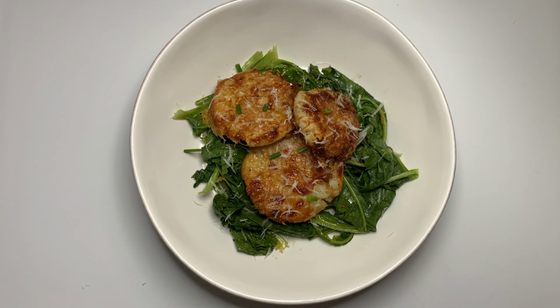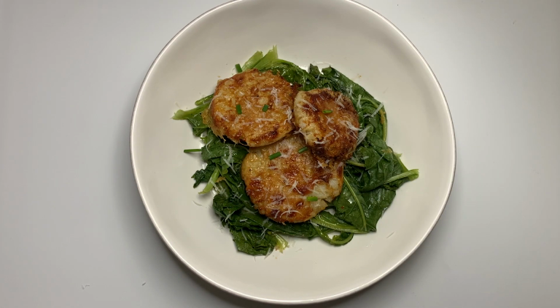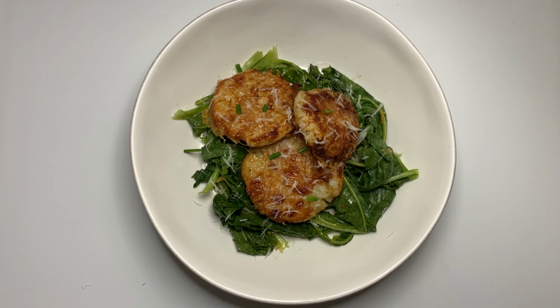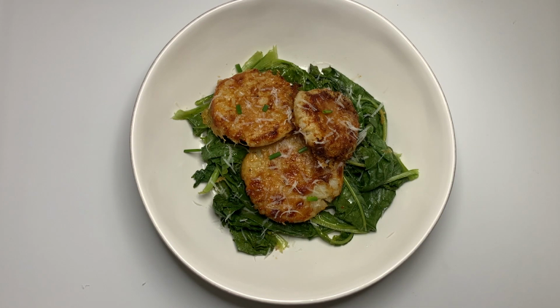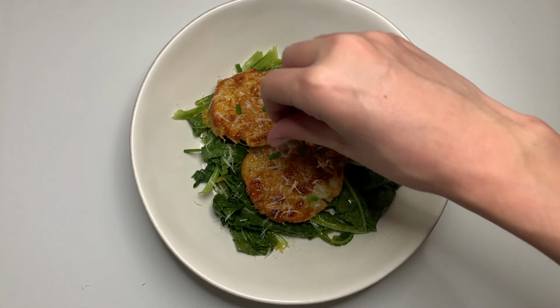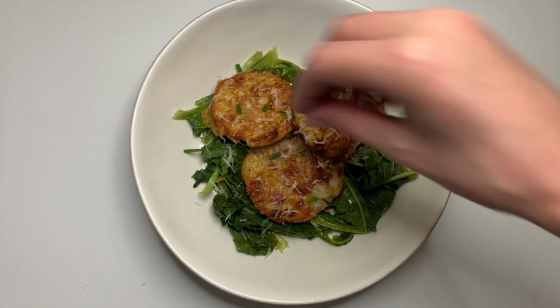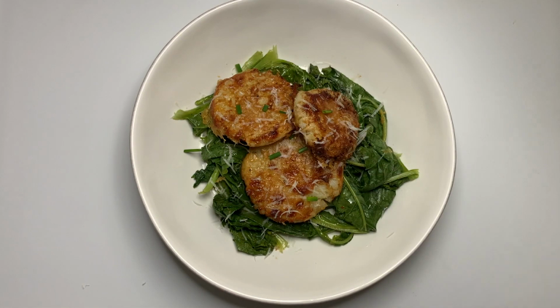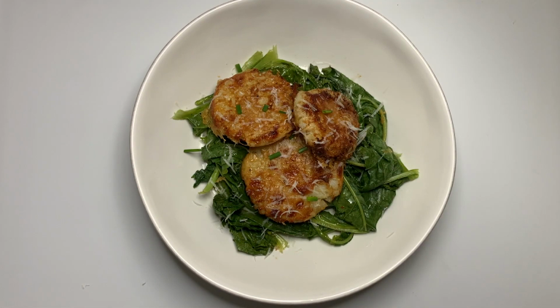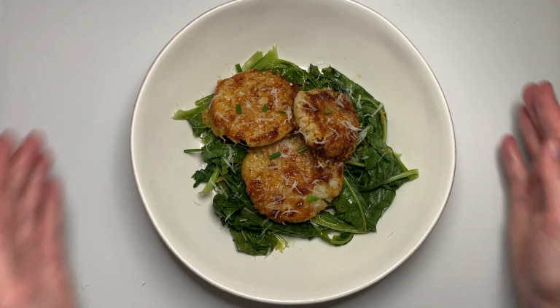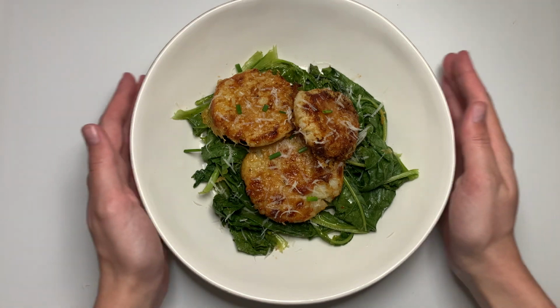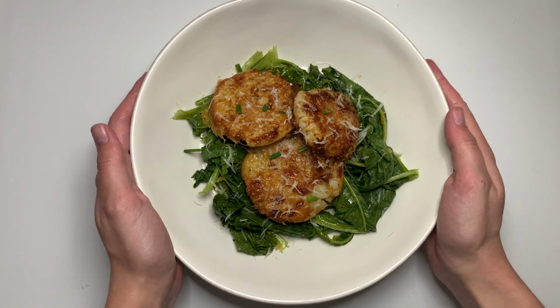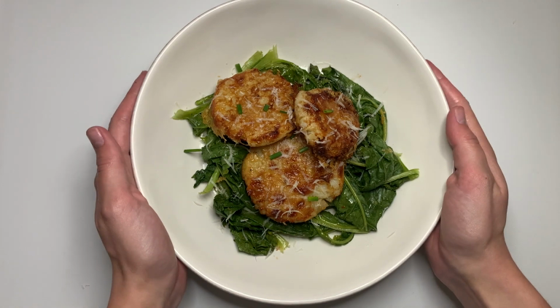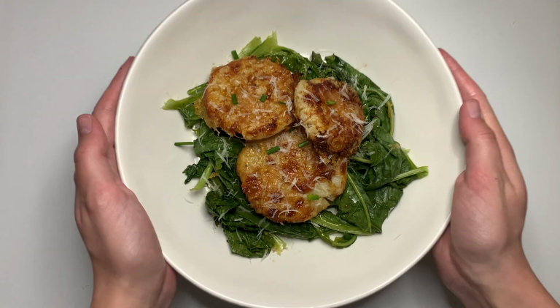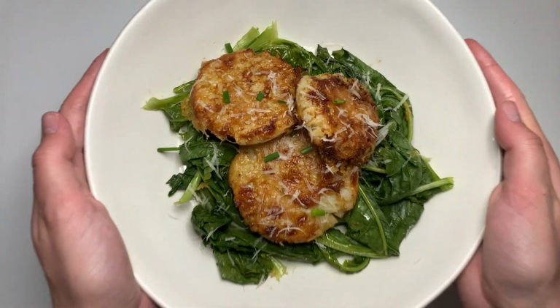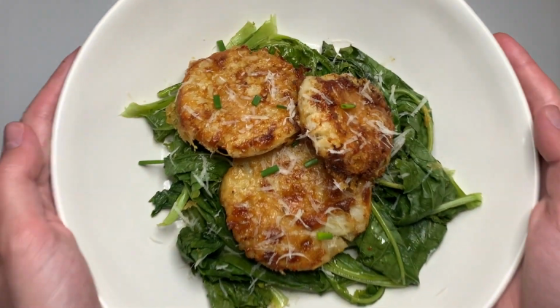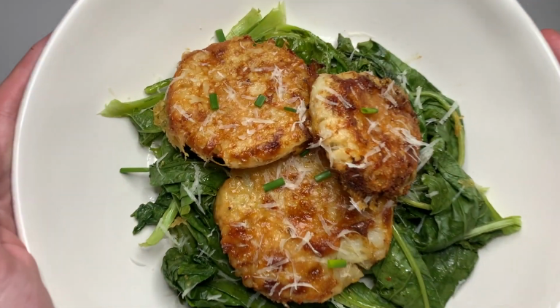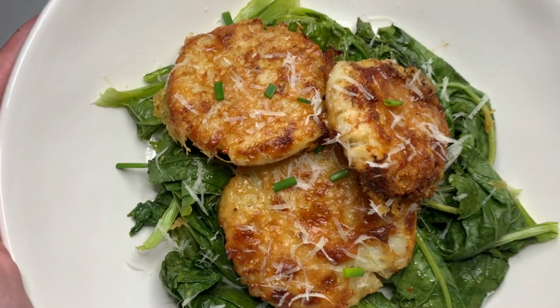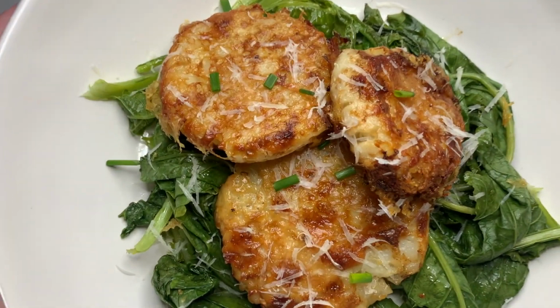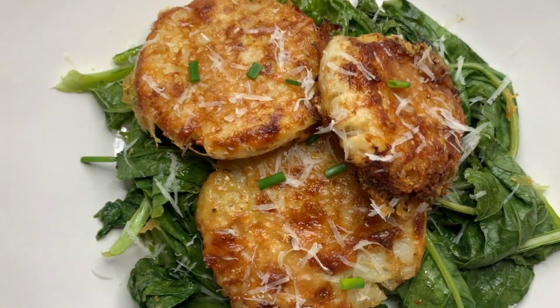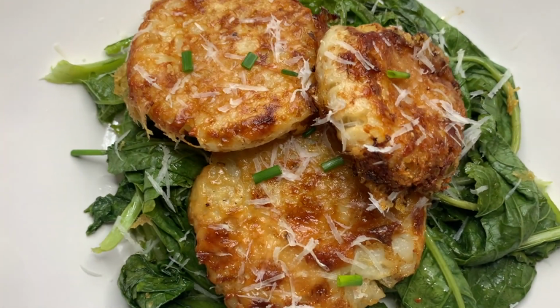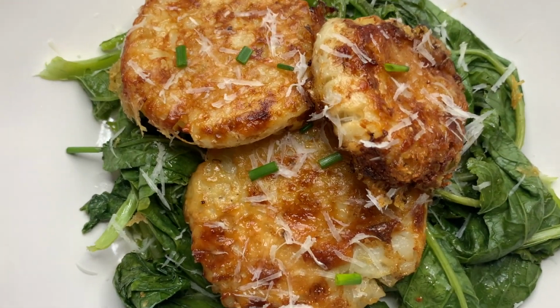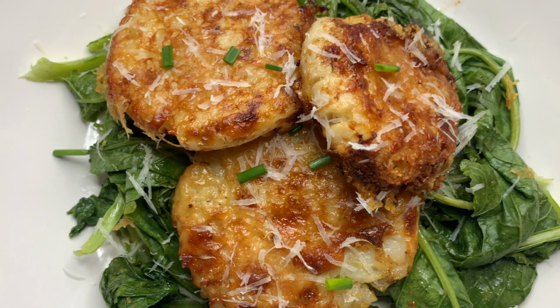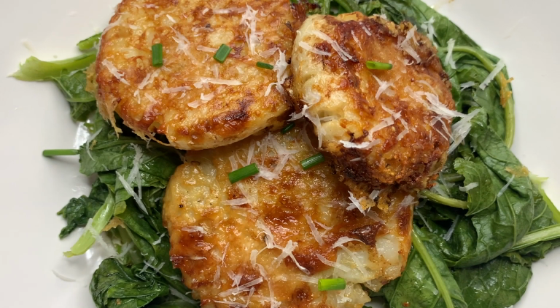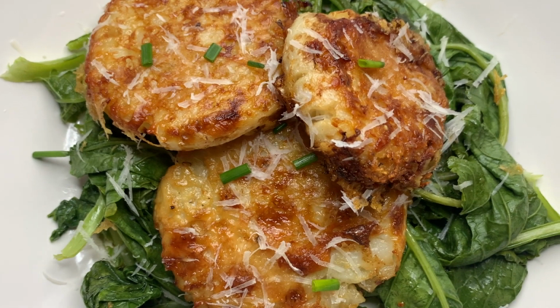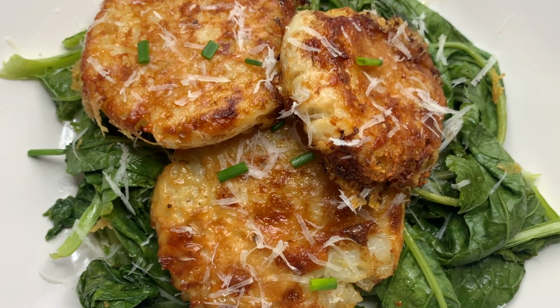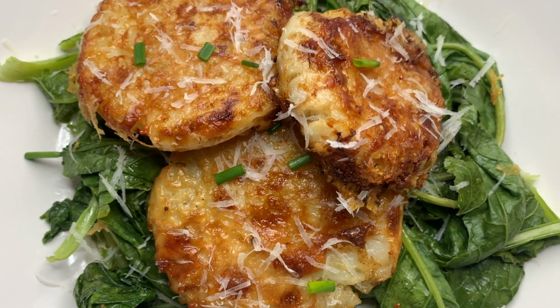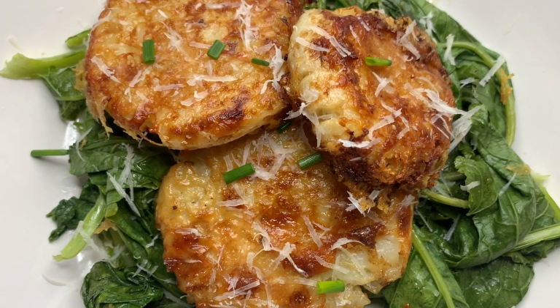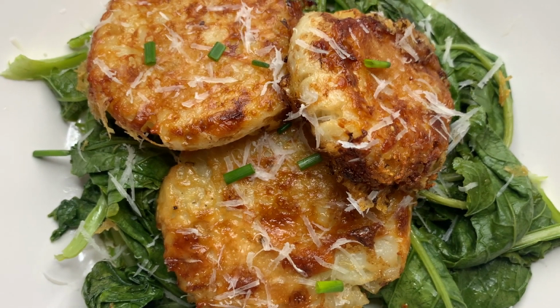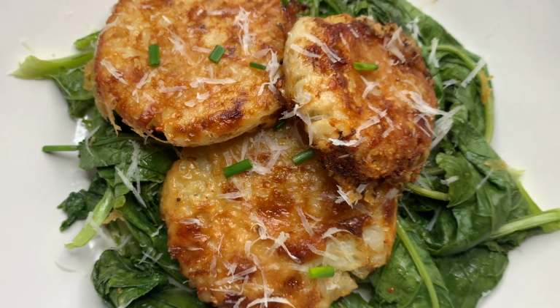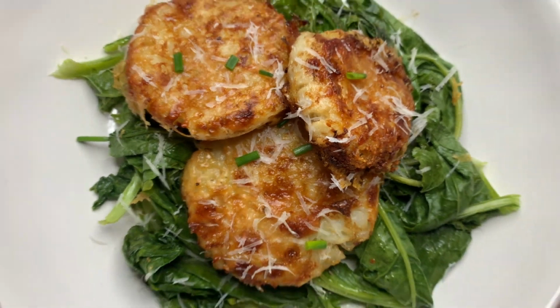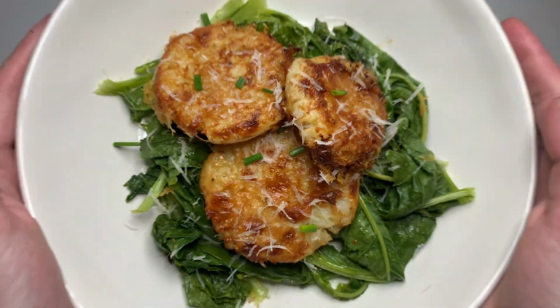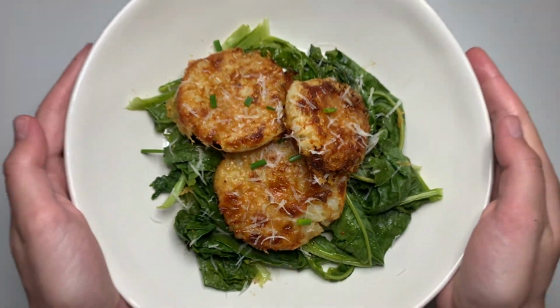Thank you so much for watching, guys. I hope you all give this recipe a try. It is absolutely delicious and I think it can convert any turnip hater. Be sure to check out Sunbeet Farm in Louisville, and we will see you next week. Bye!